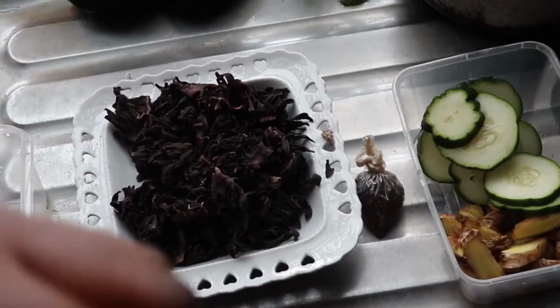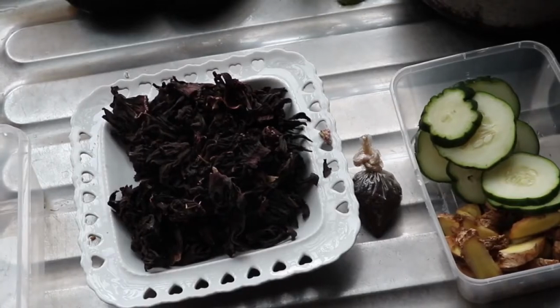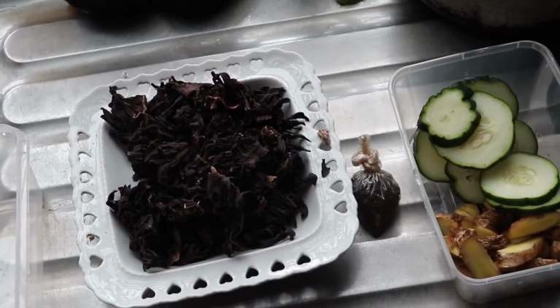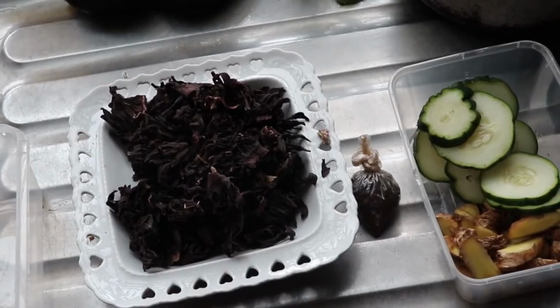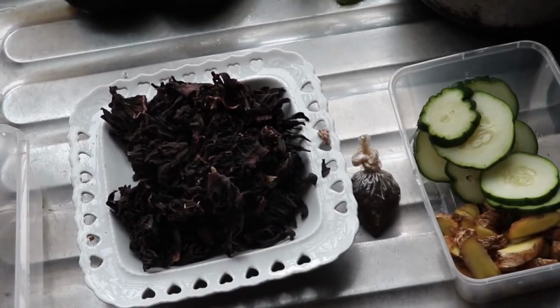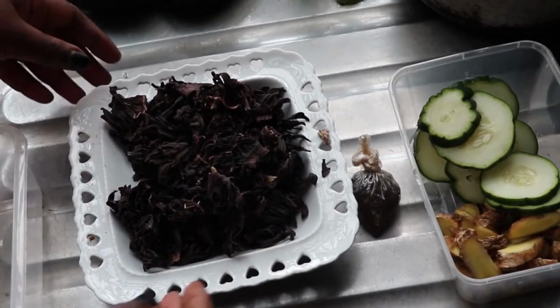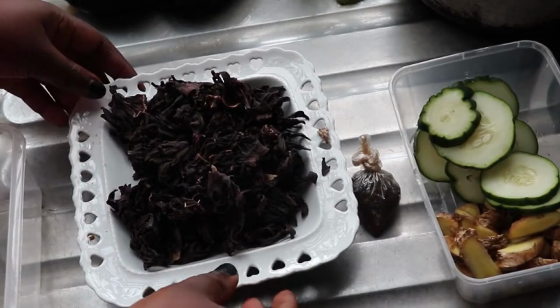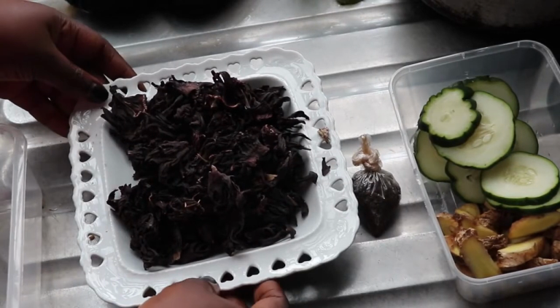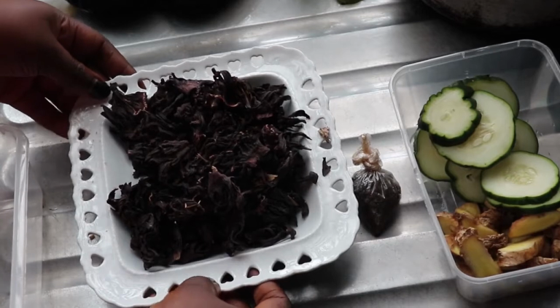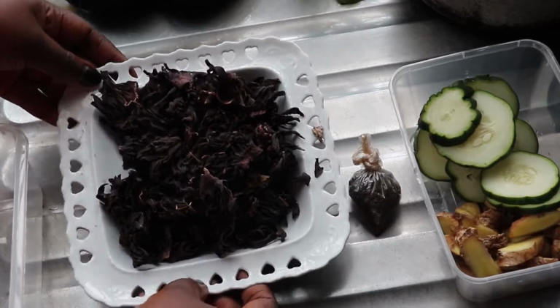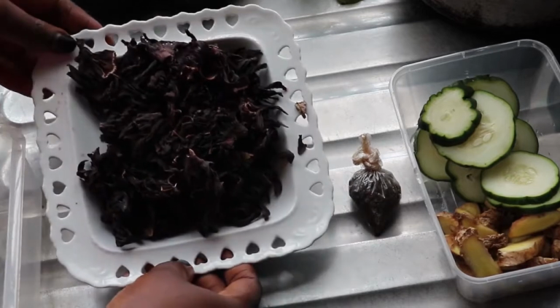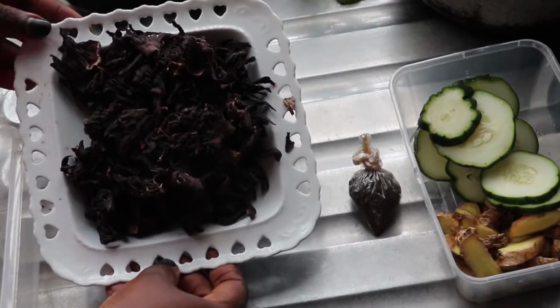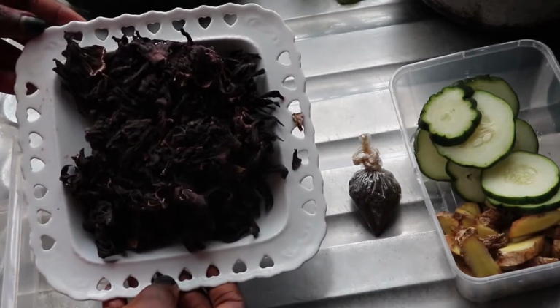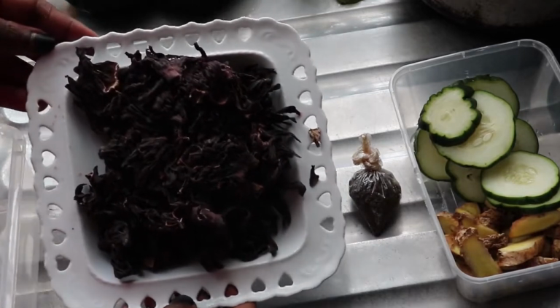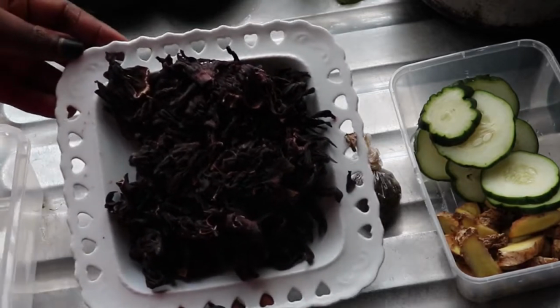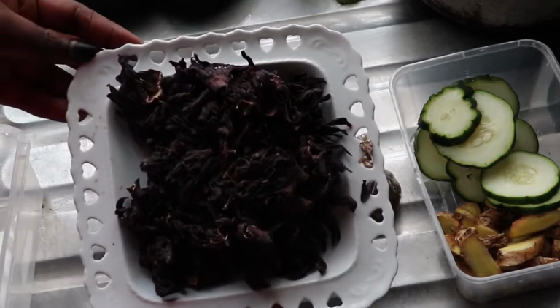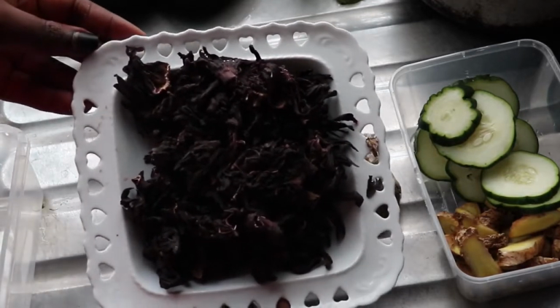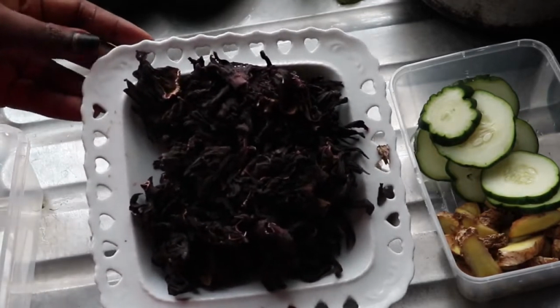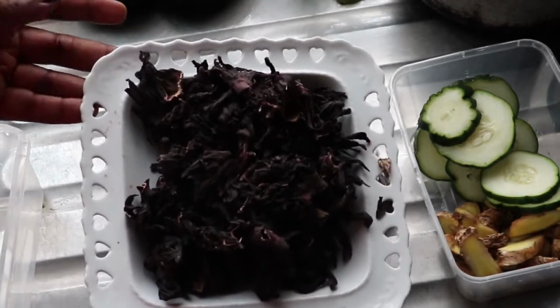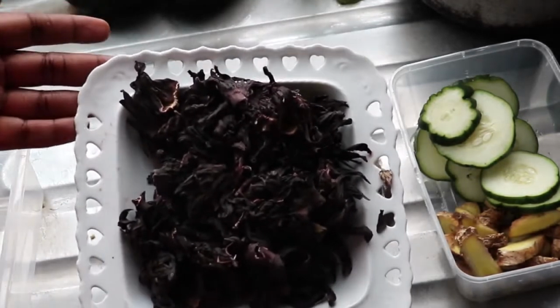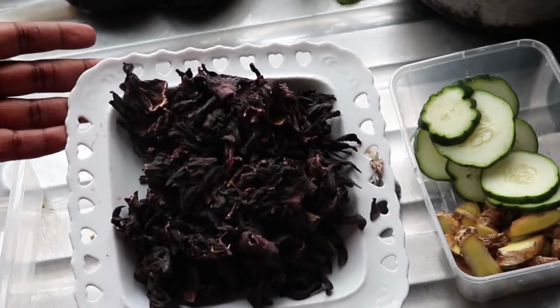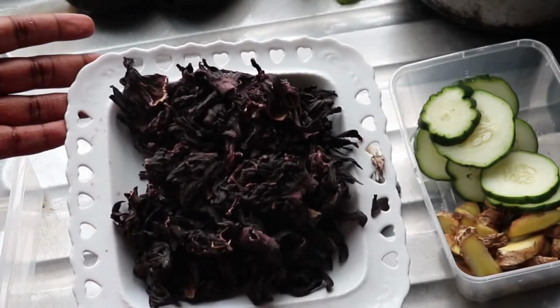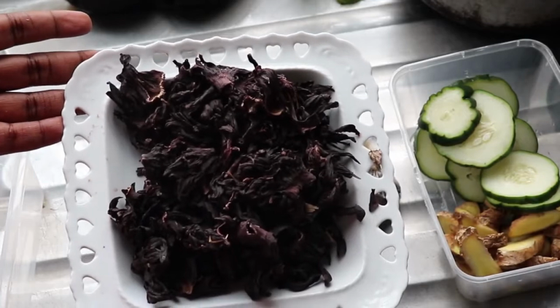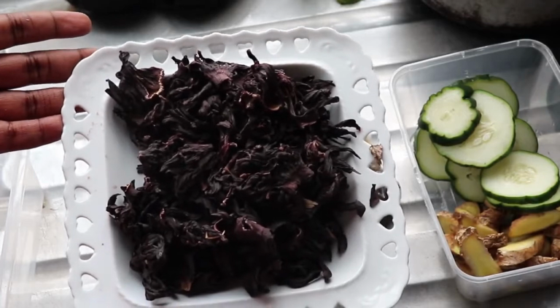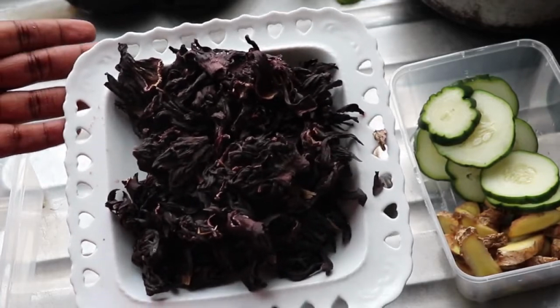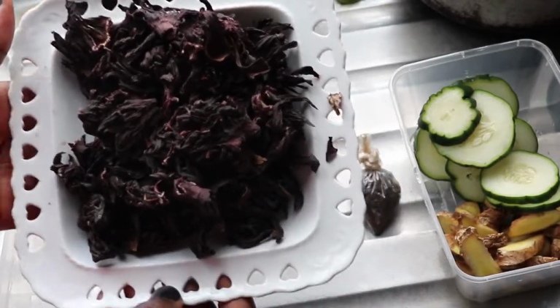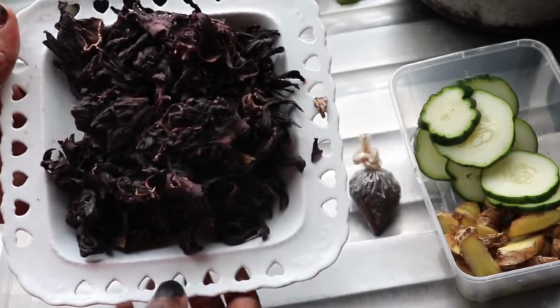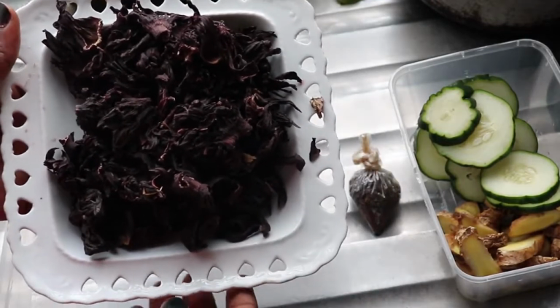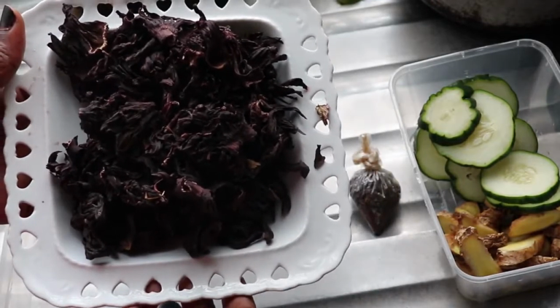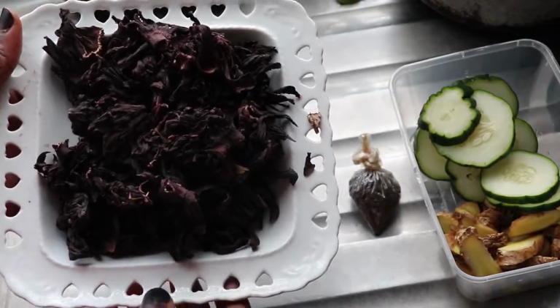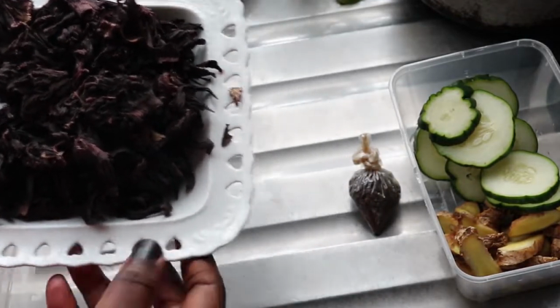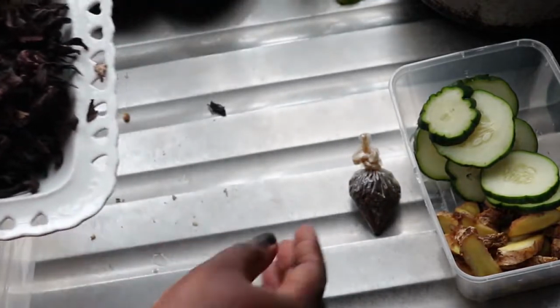Before we jump right into this, please give this video a thumbs up and share it with everyone who would like to have good drinks even when they are on a keto diet.